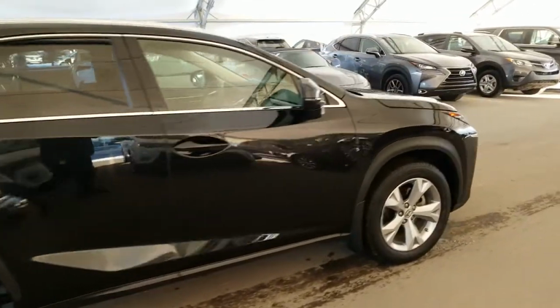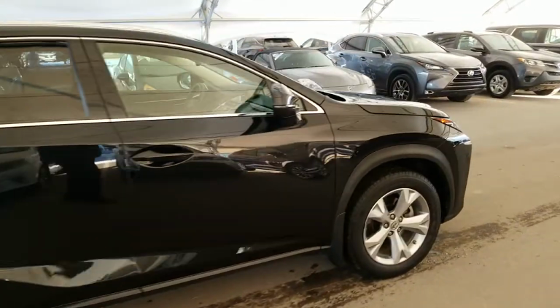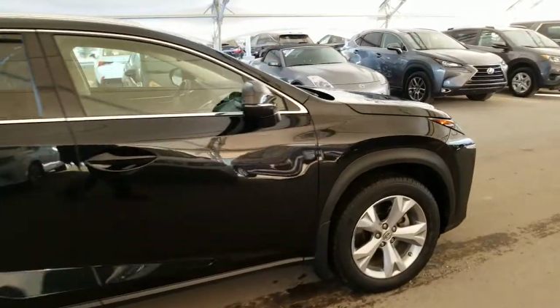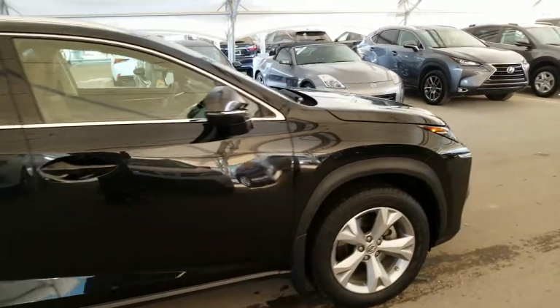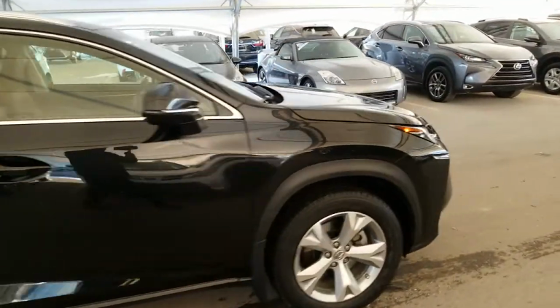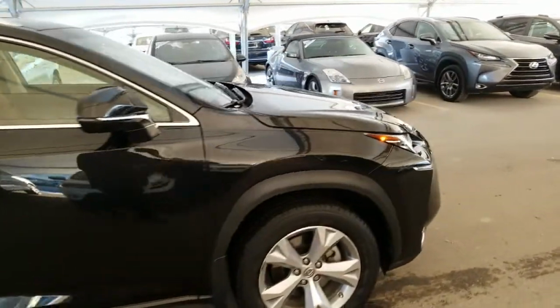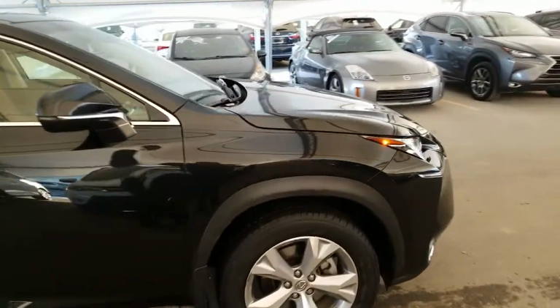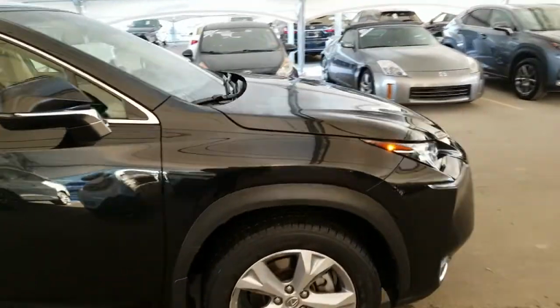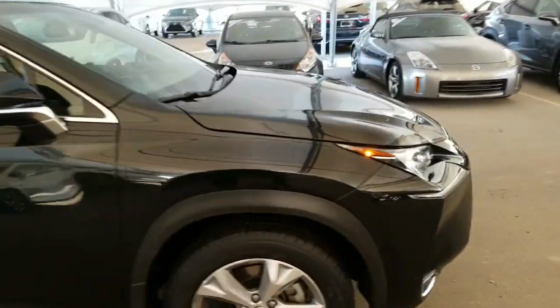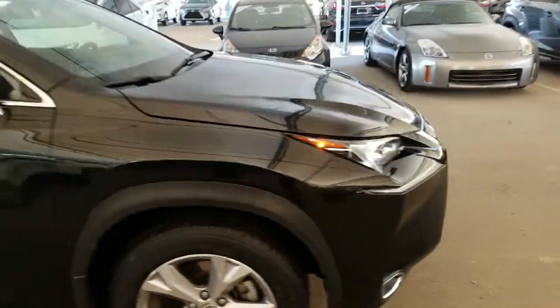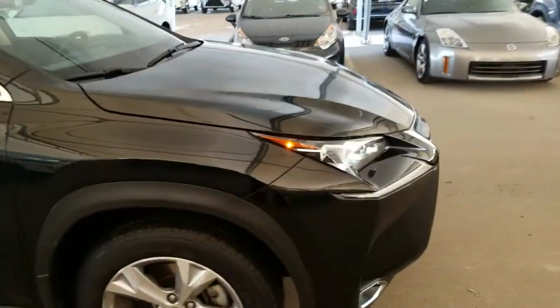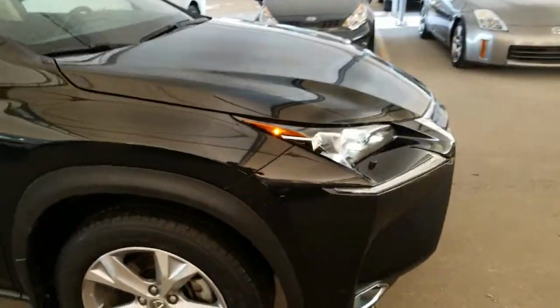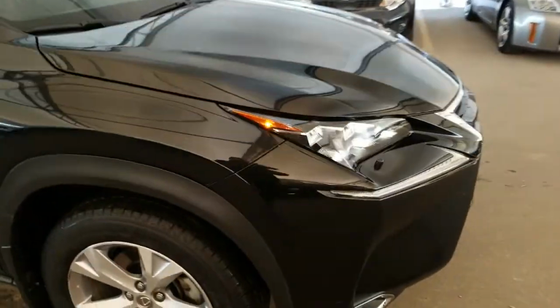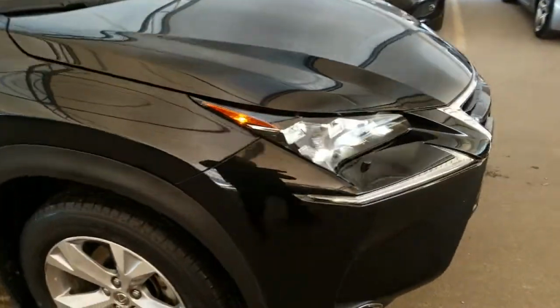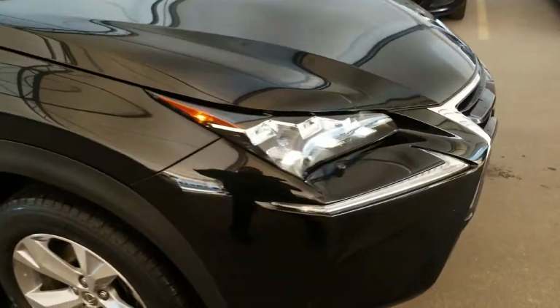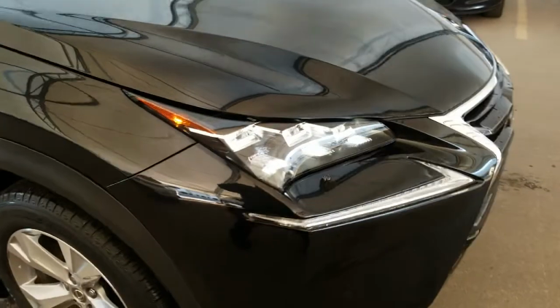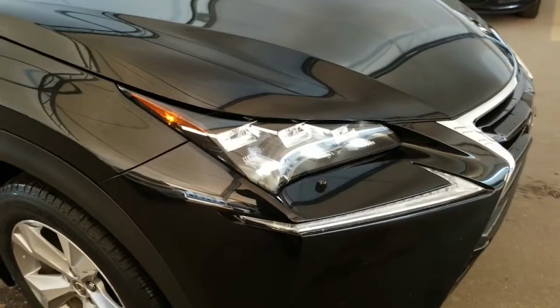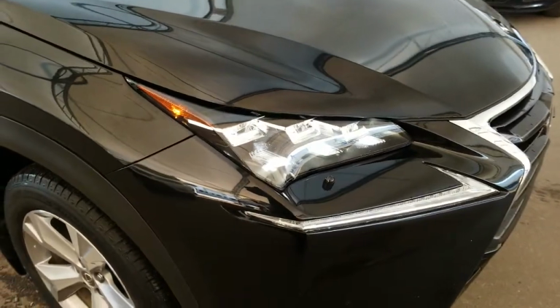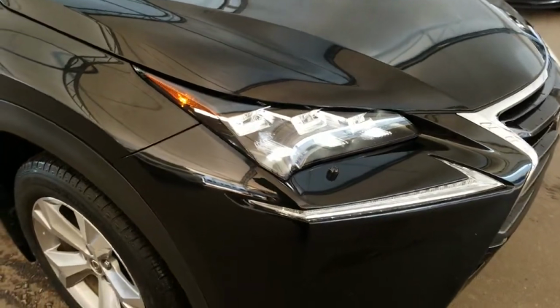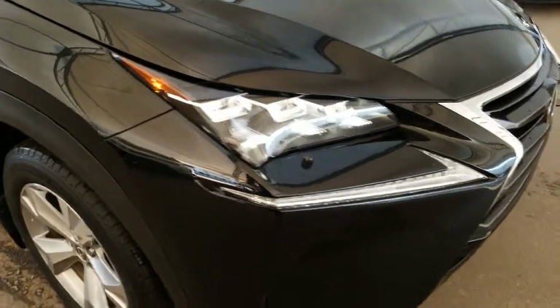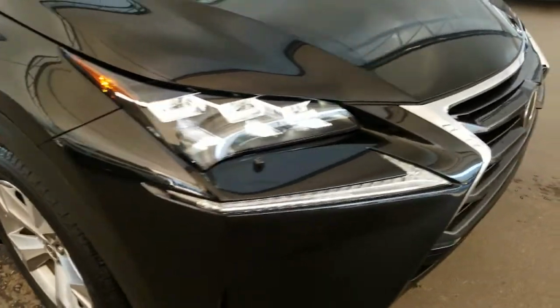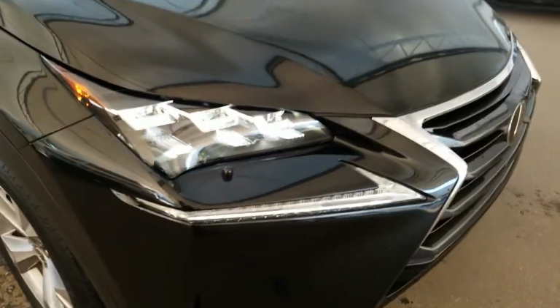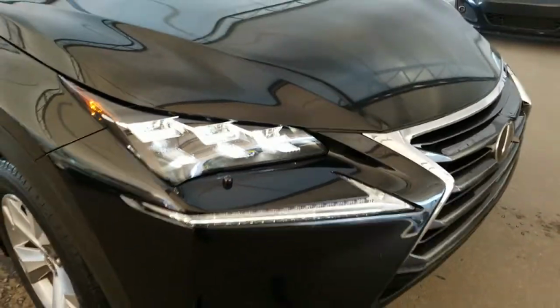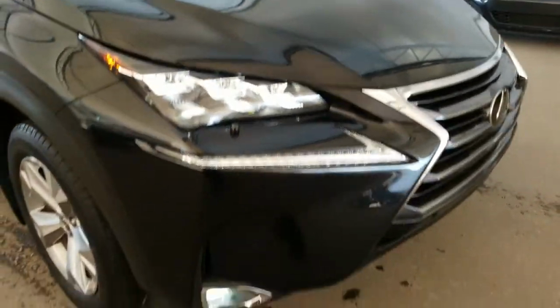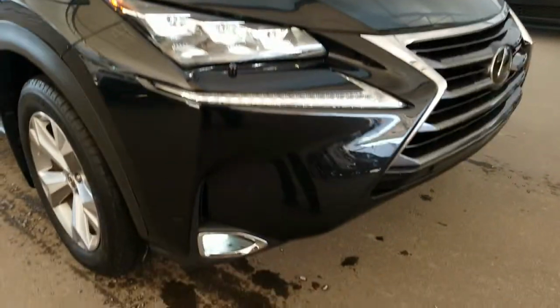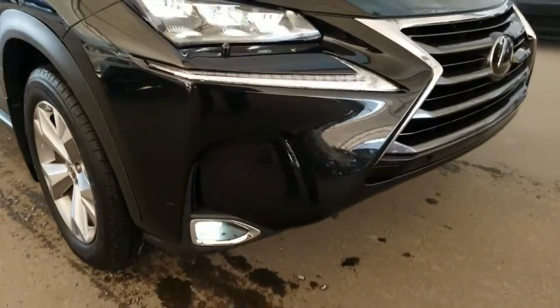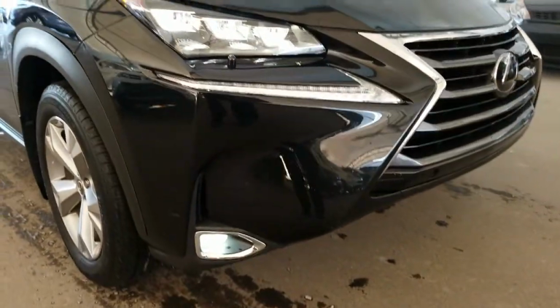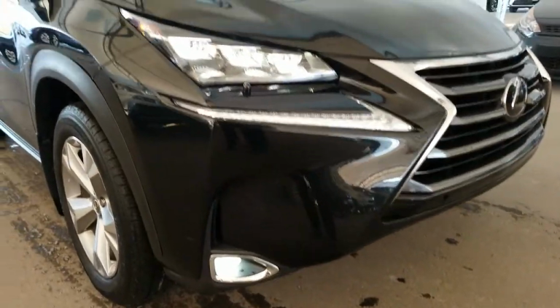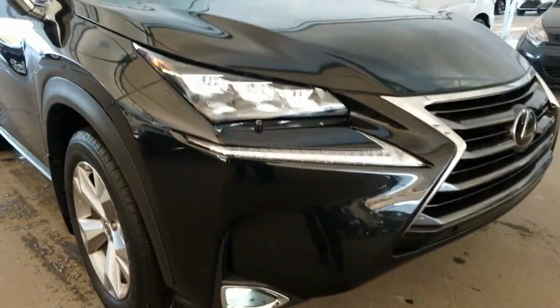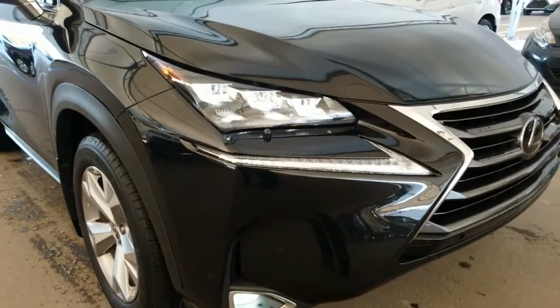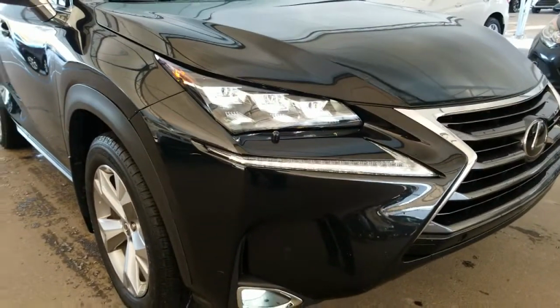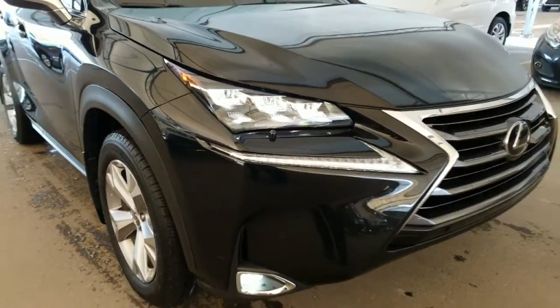Some of the features include premium LED headlamps with the auto-leveling headlamp system, LED fog lights, and LED daytime running lights.